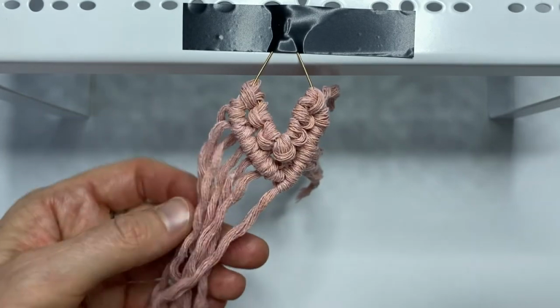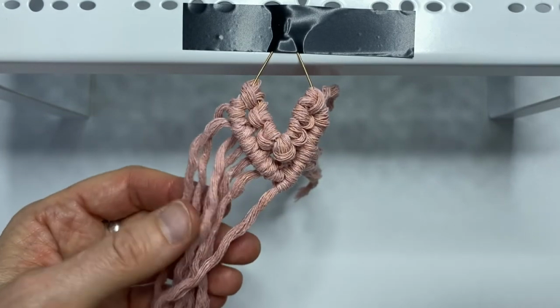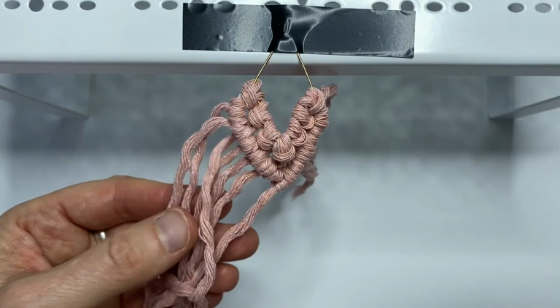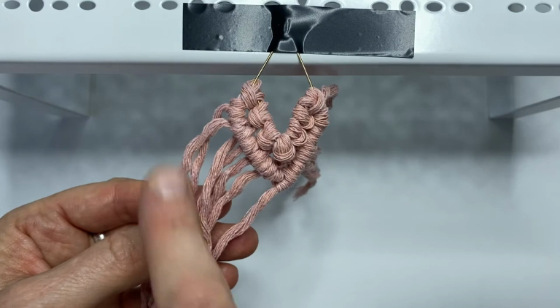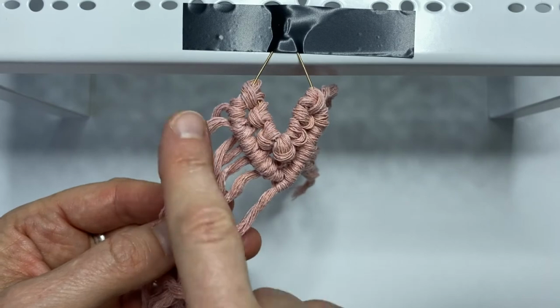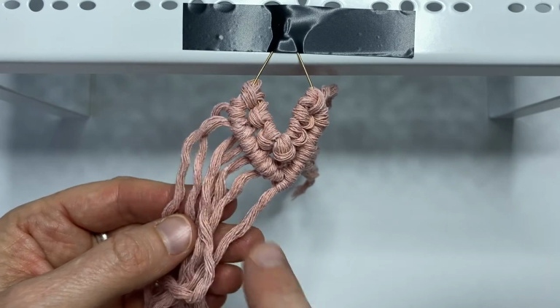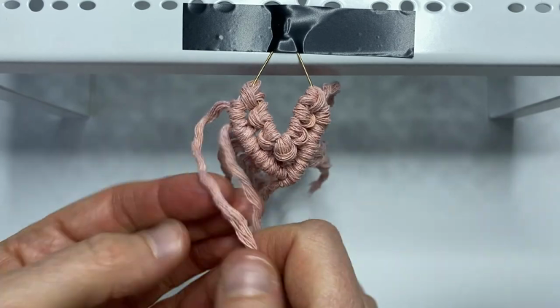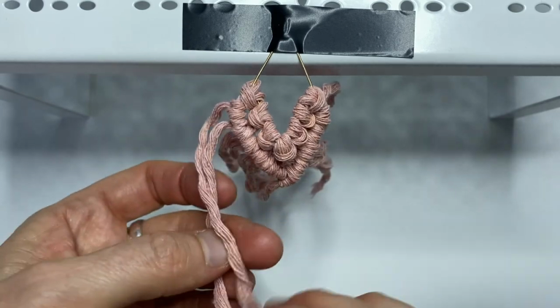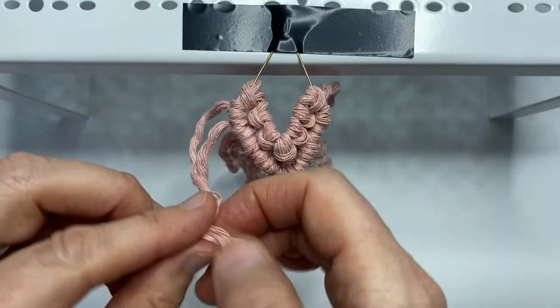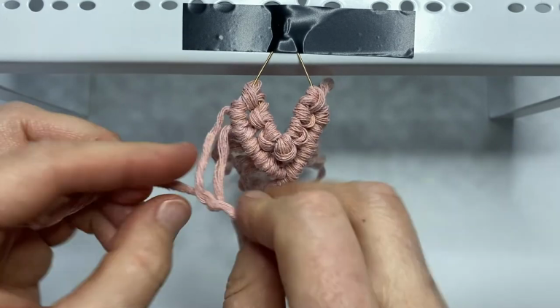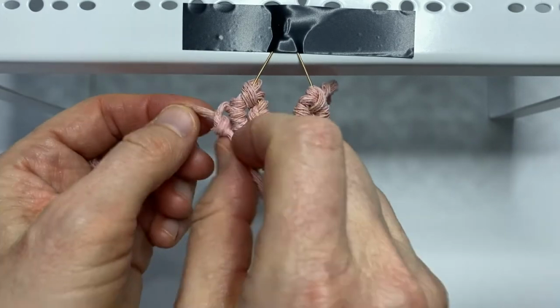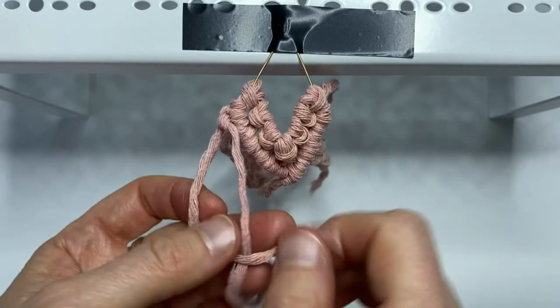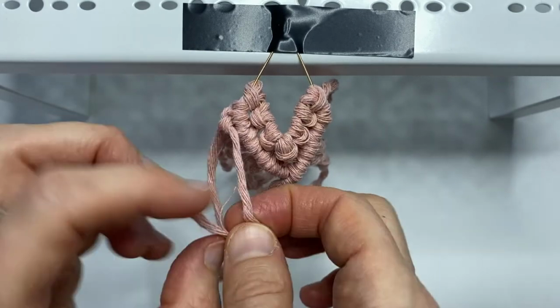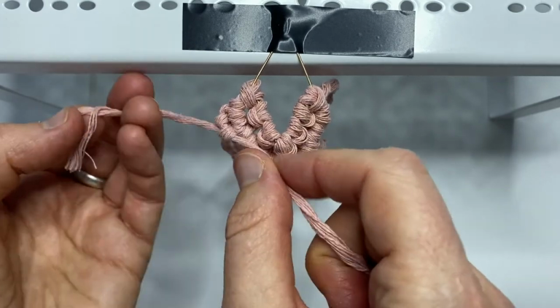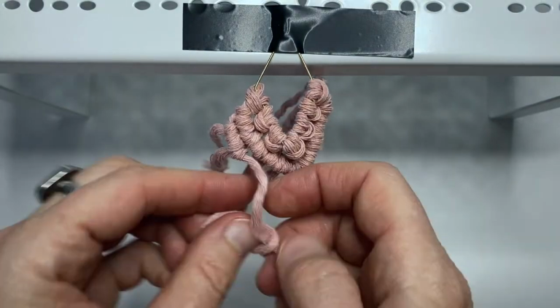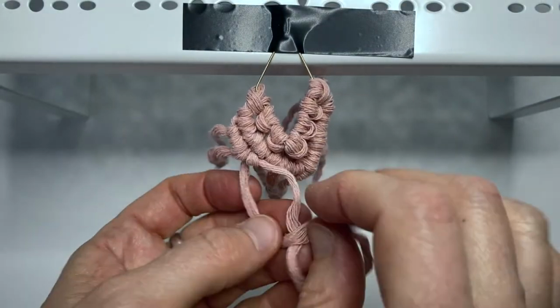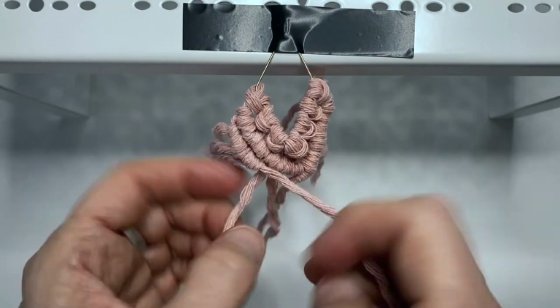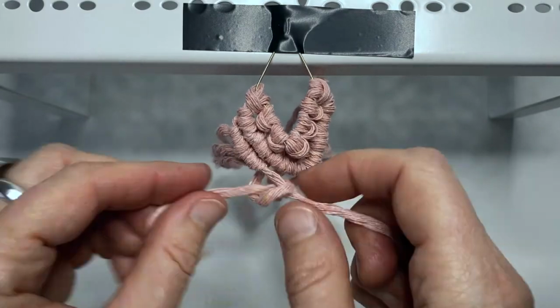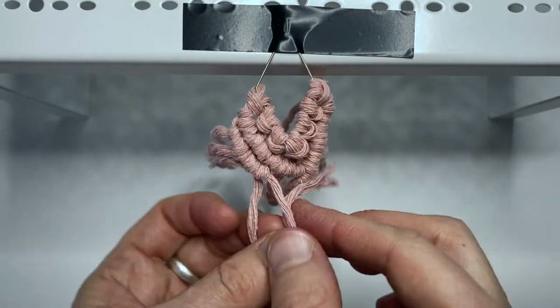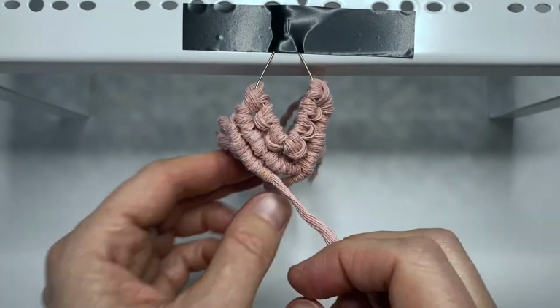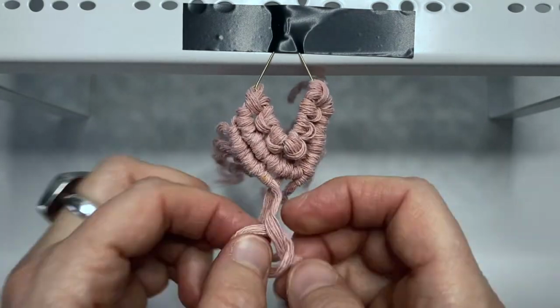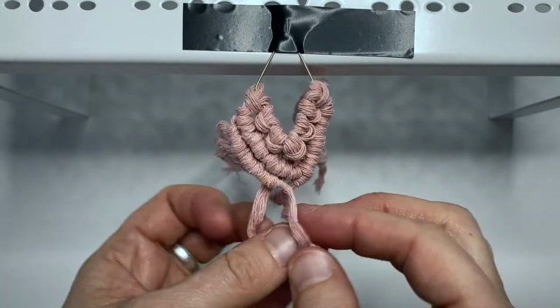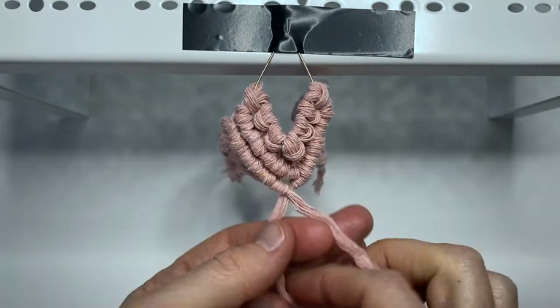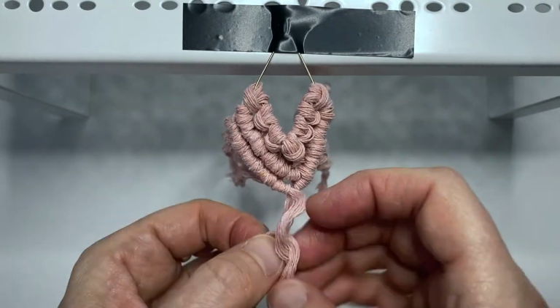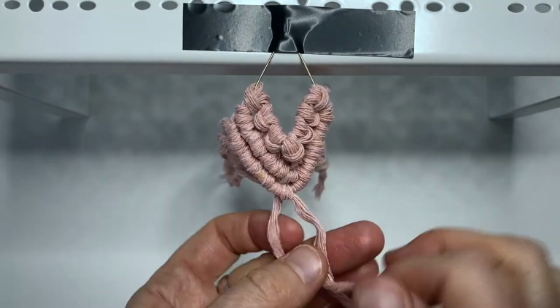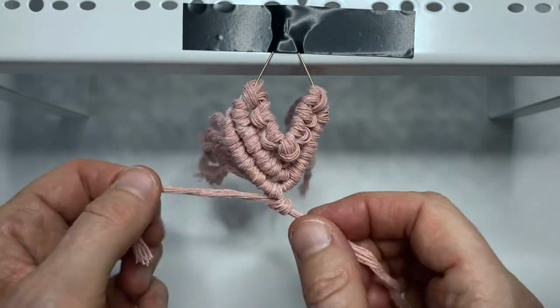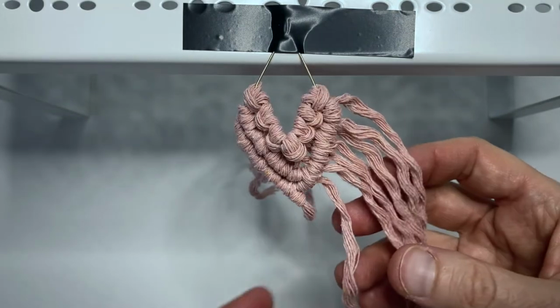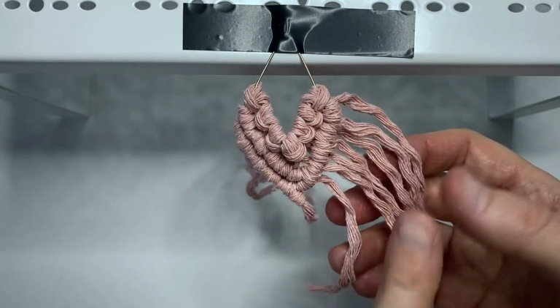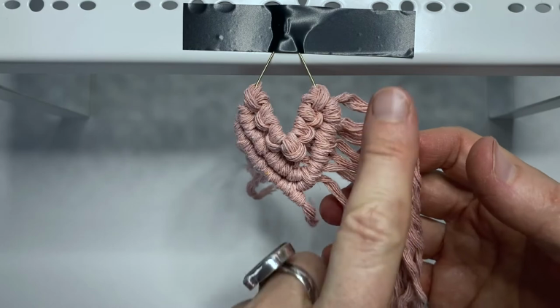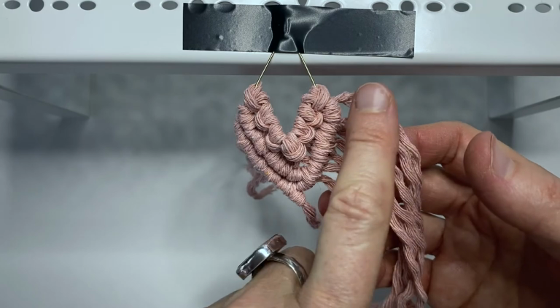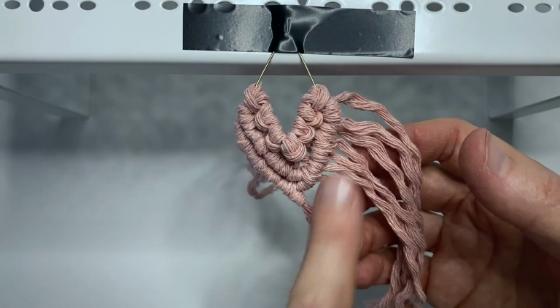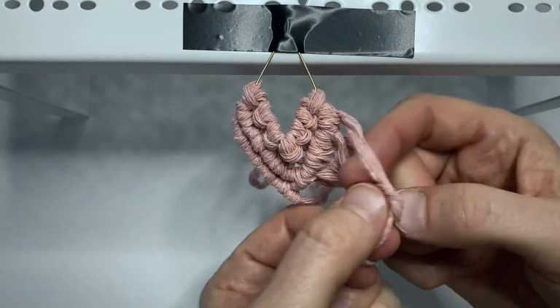Now I'm going to do double clove hitches from the left to the right — another row — and then double clove hitches again from the right to the left.